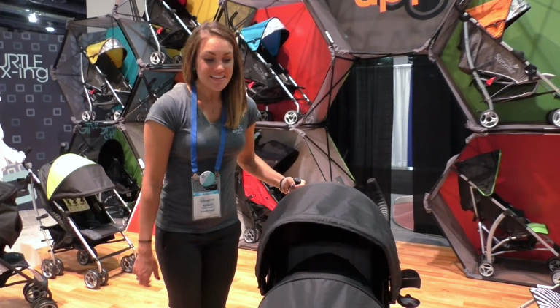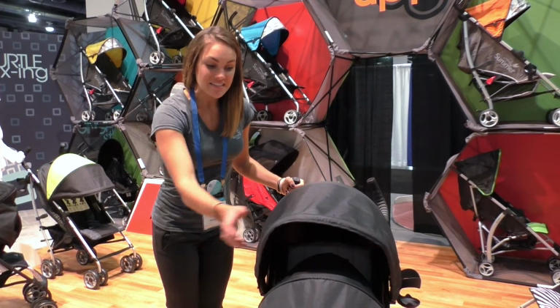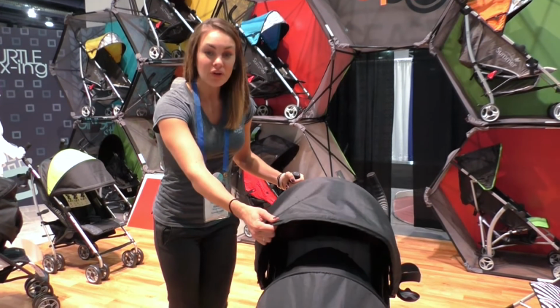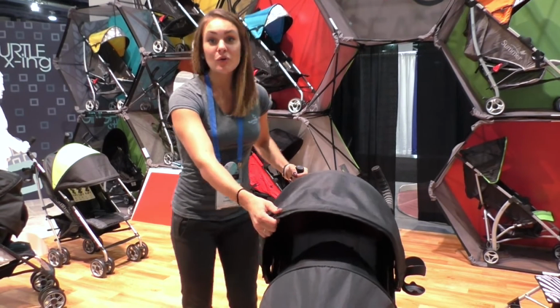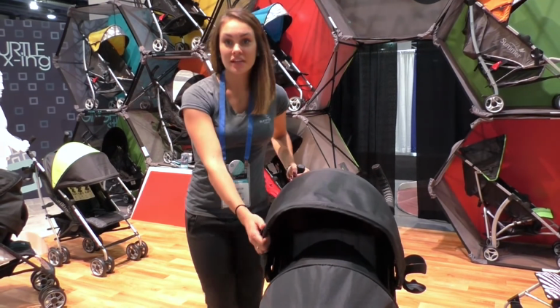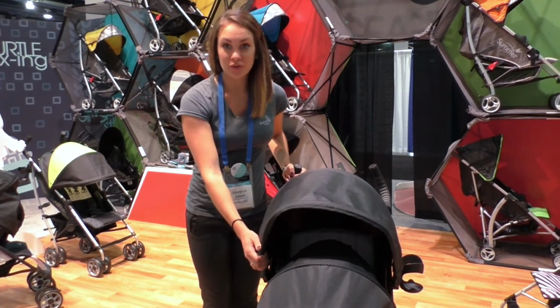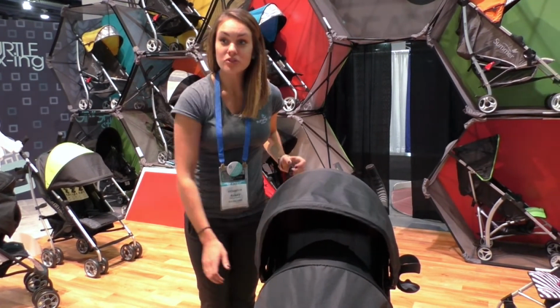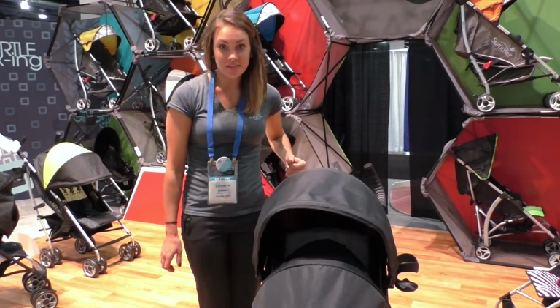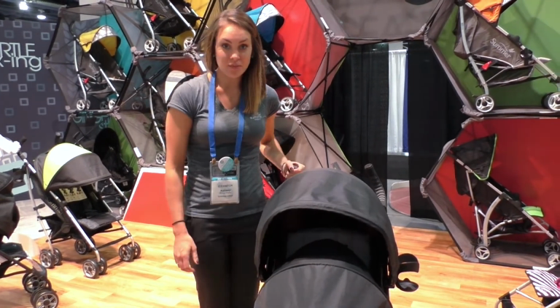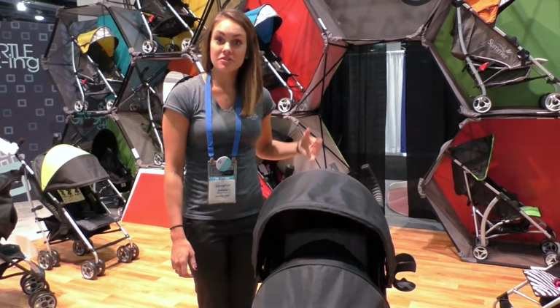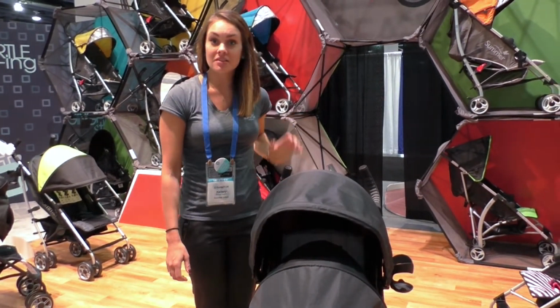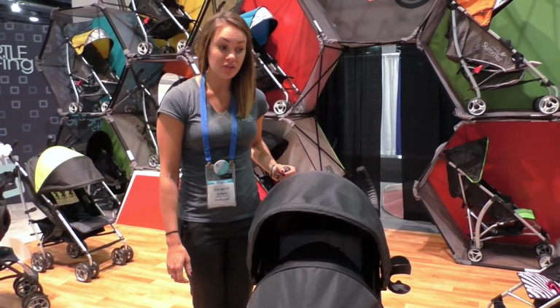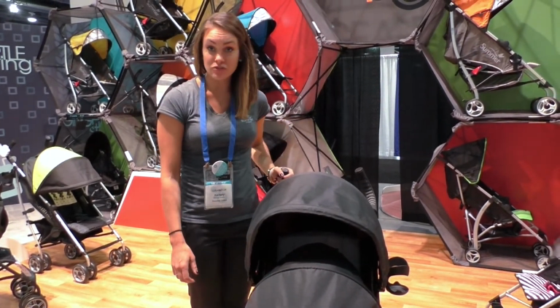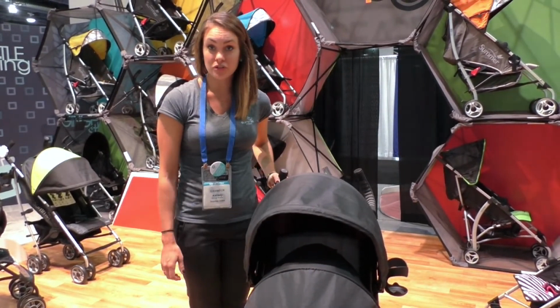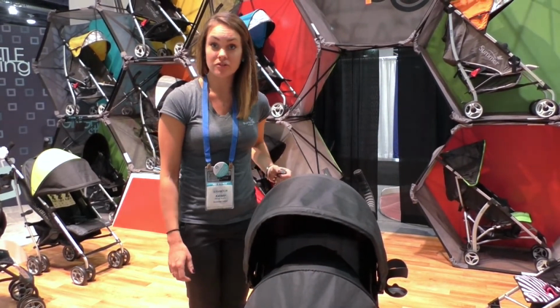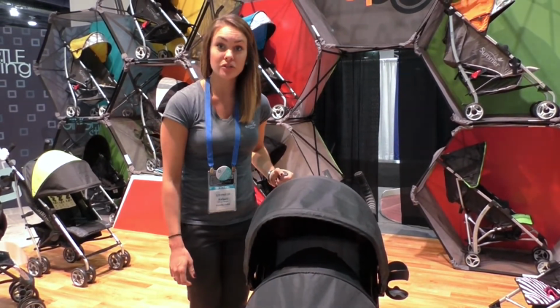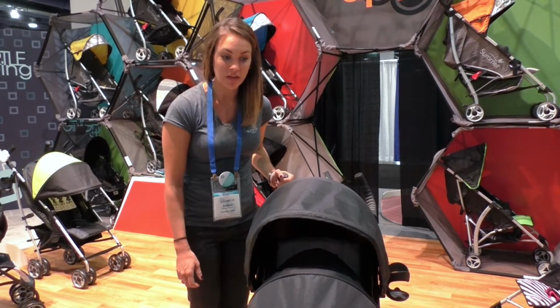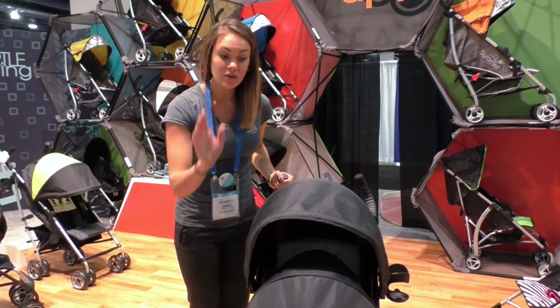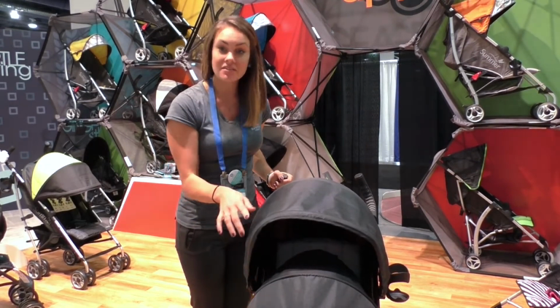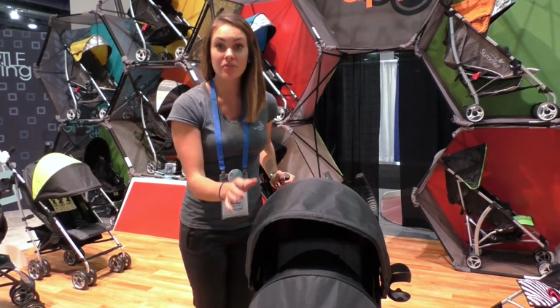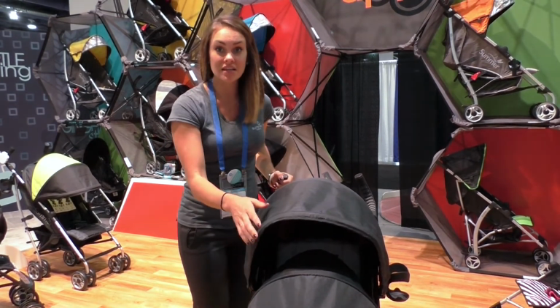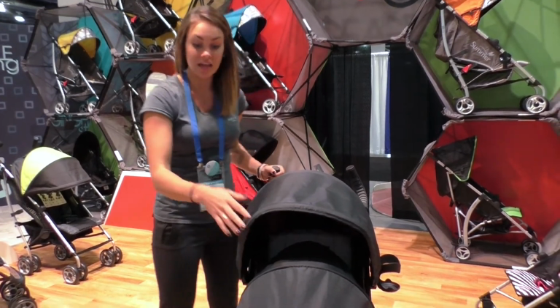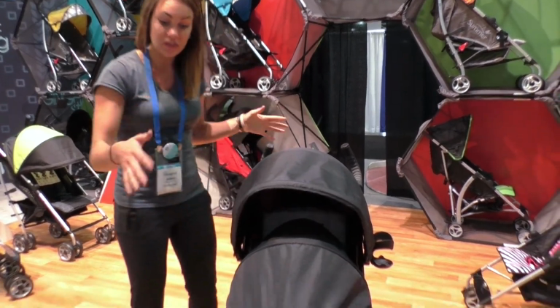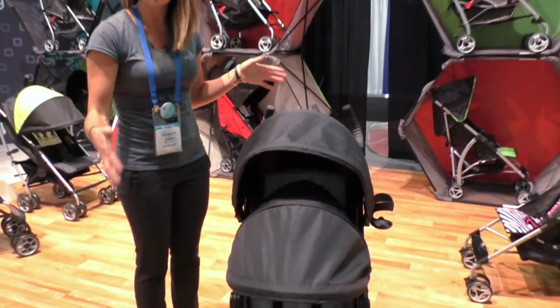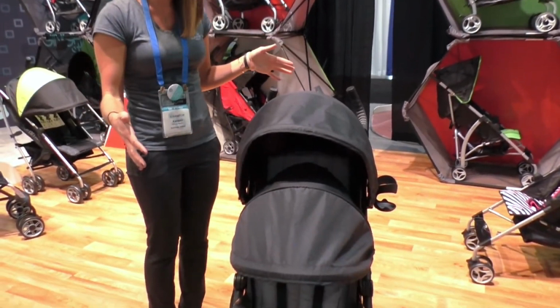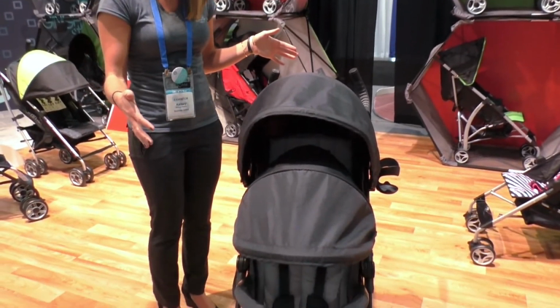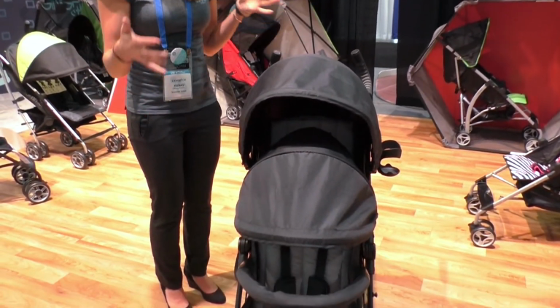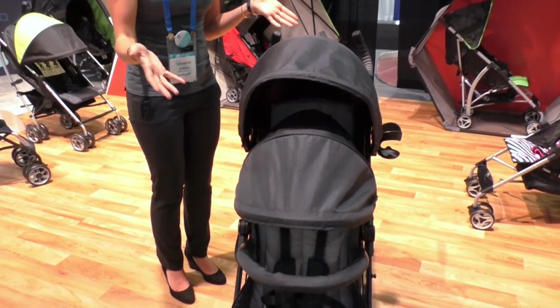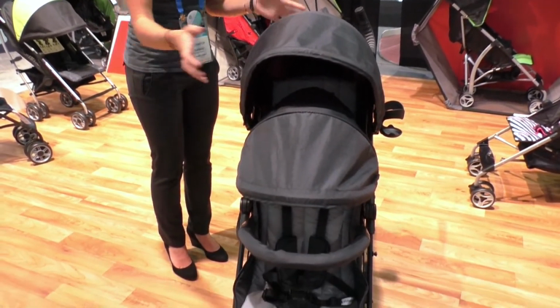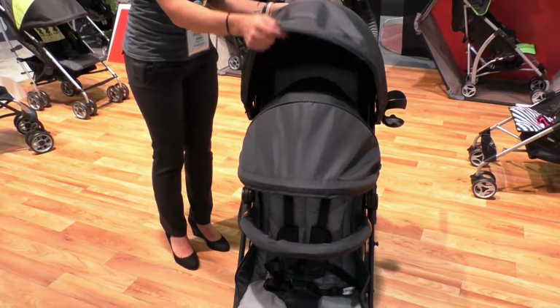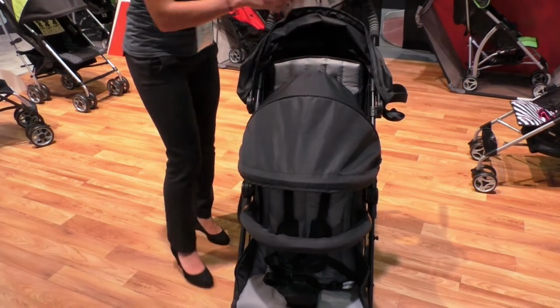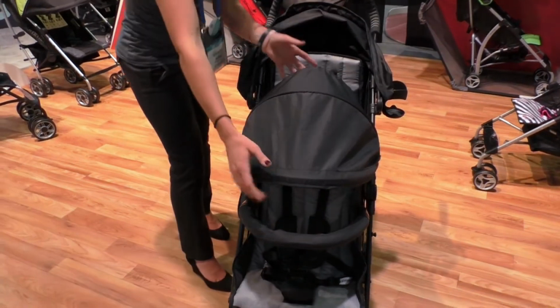This is the new 3D2. We are so excited to be introducing a double convenience stroller to our stroller assortment. What's amazing about this is that it feels like a convenience stroller but actually seats two children.